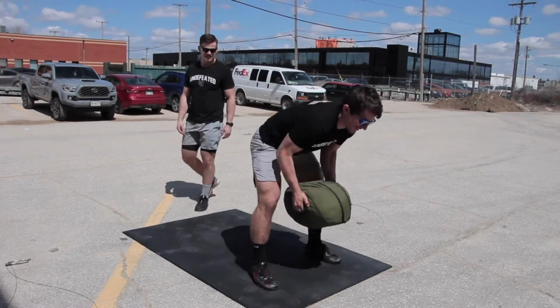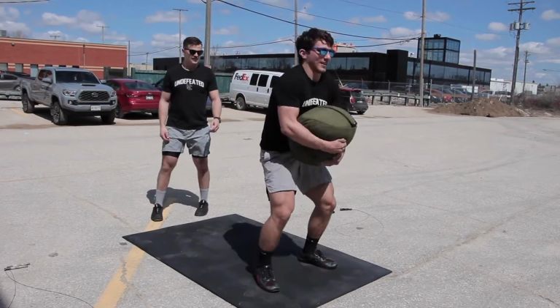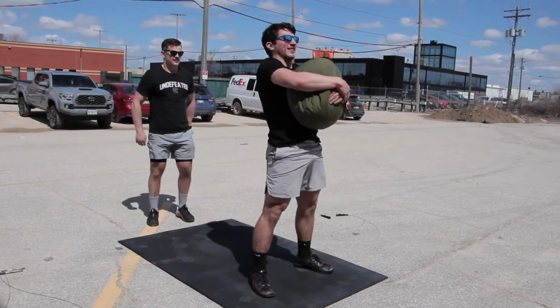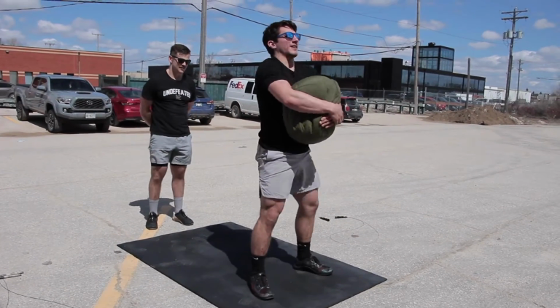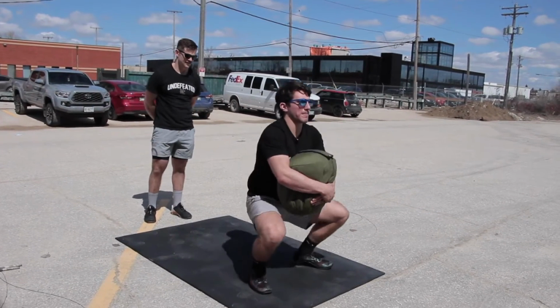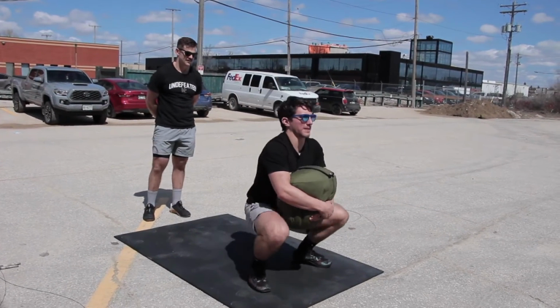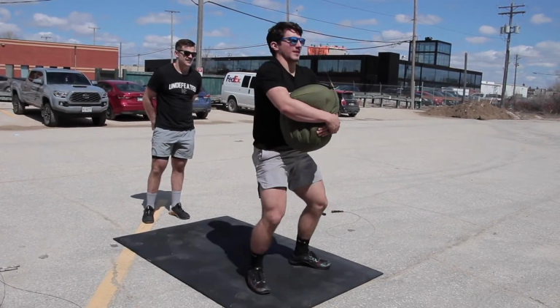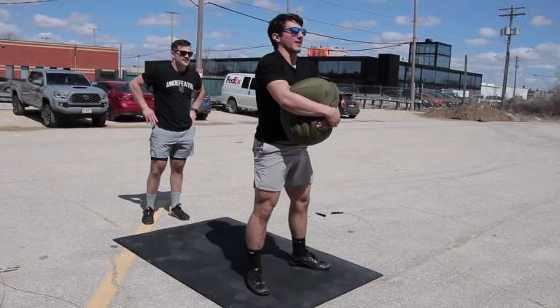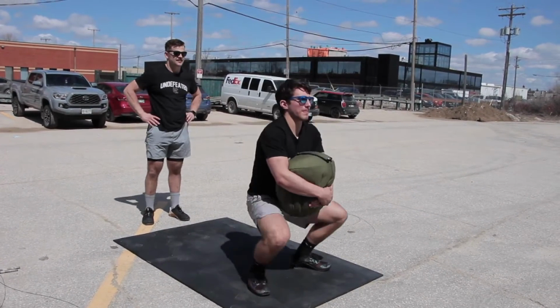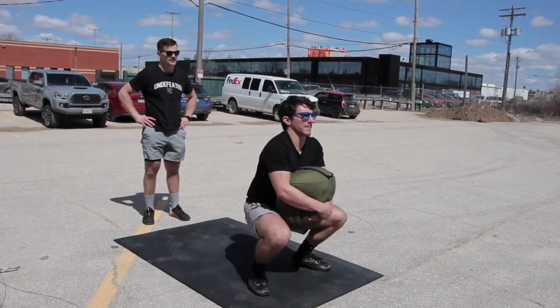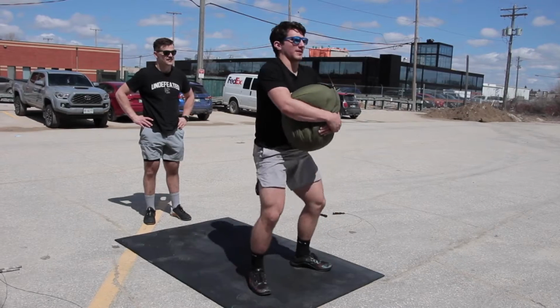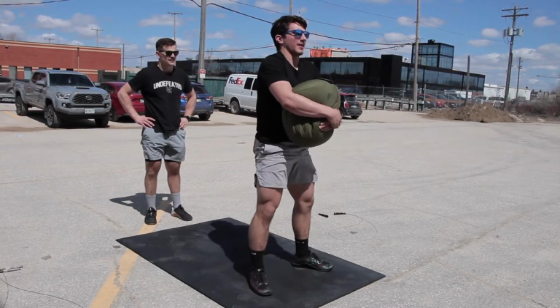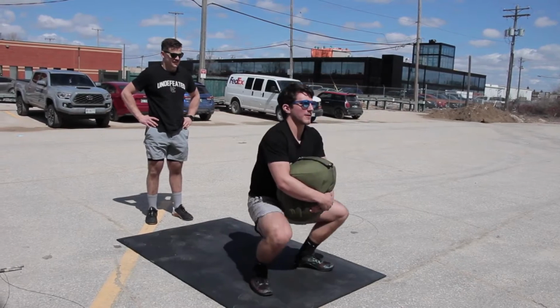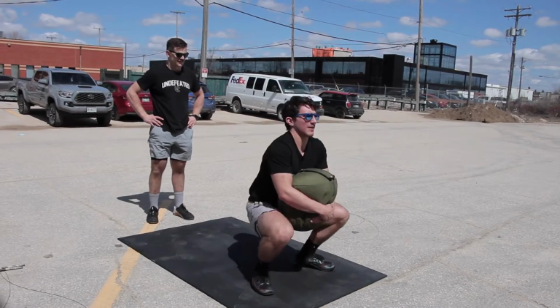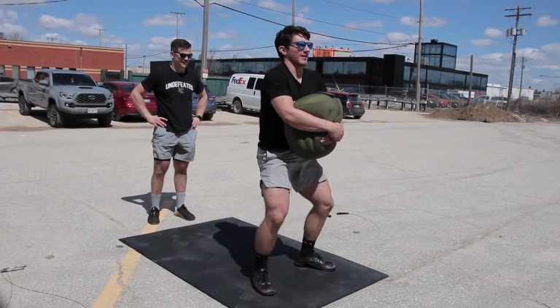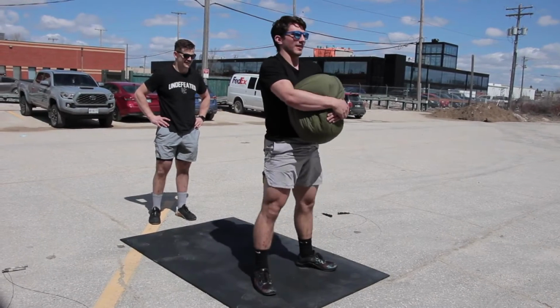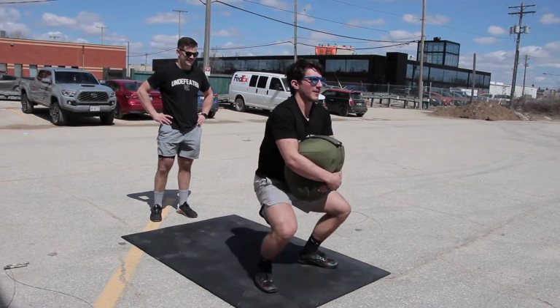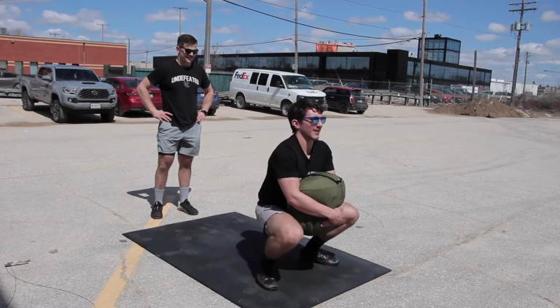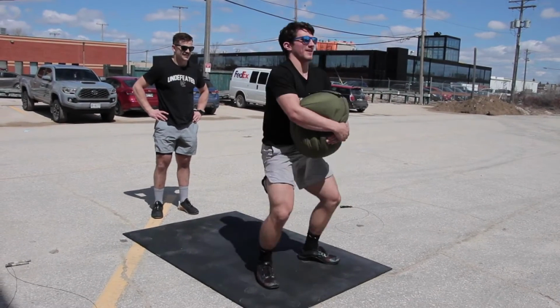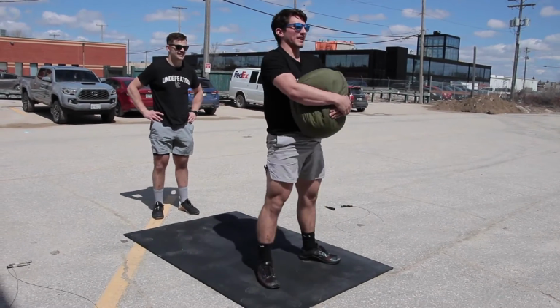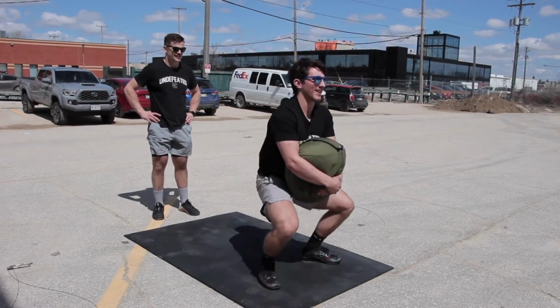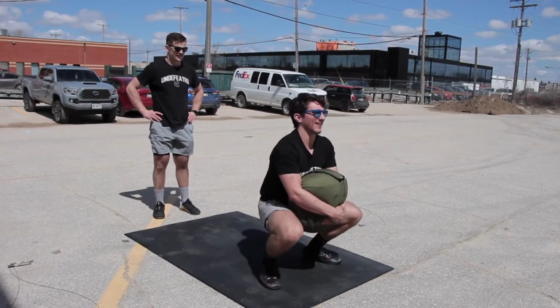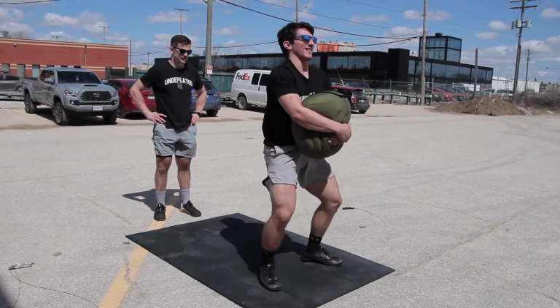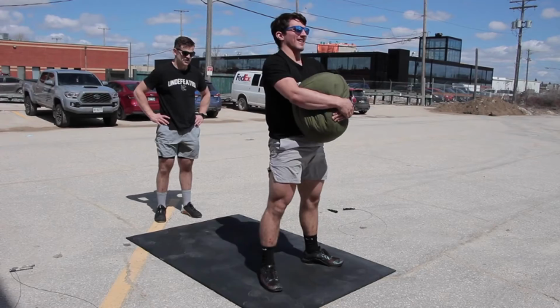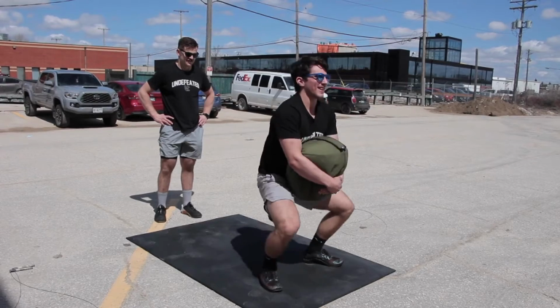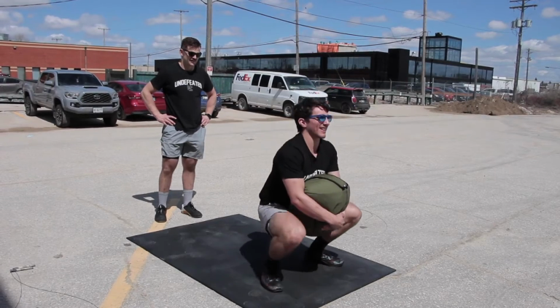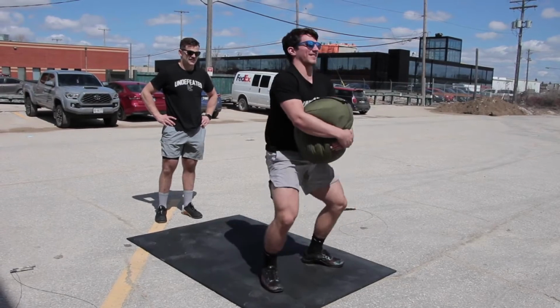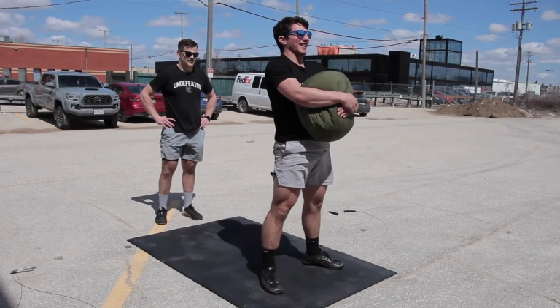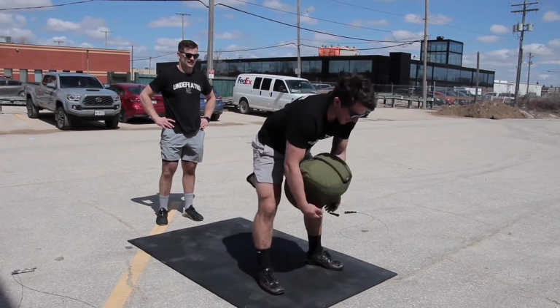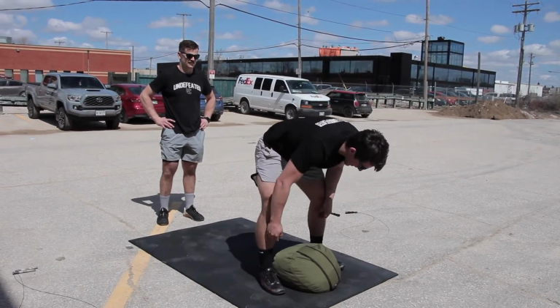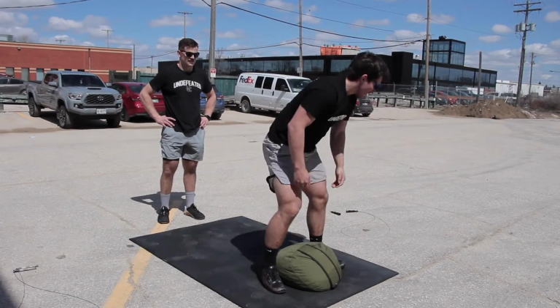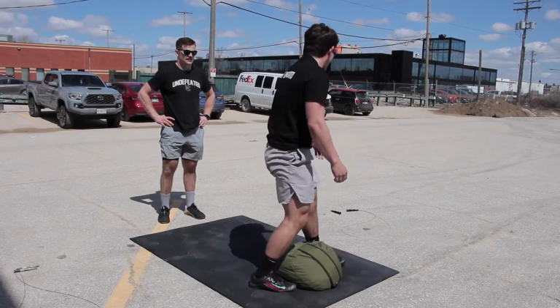There is a 20 minute time cap for this workout. Your score is the total time it takes to complete all the work, or cap plus however many reps you have remaining when the time cap hits. Visit Competition Corner for event details and standards. Thank you so much for coming to the next workout!